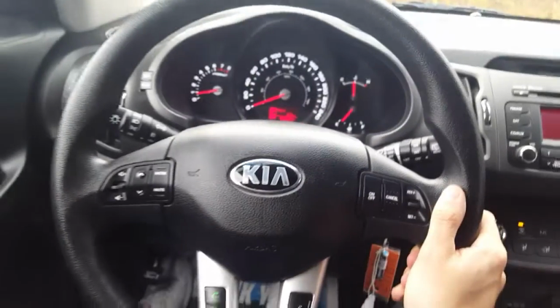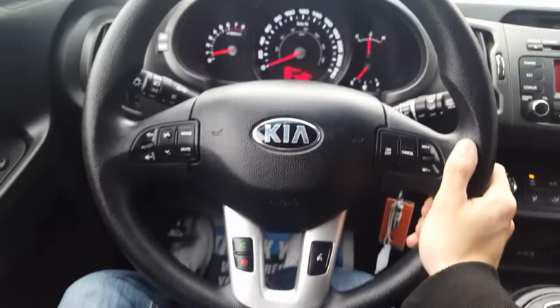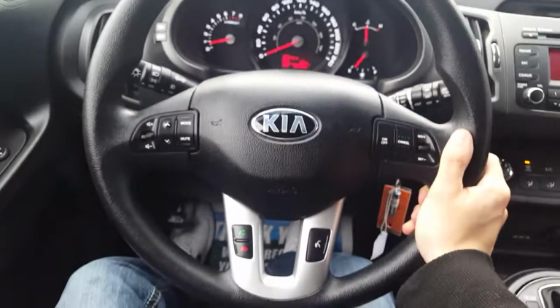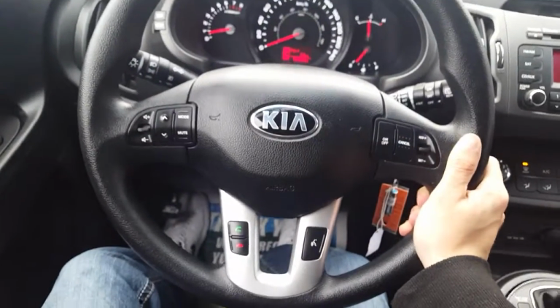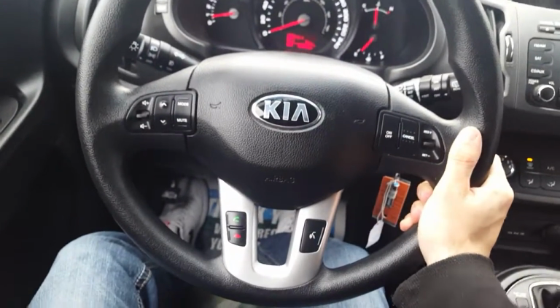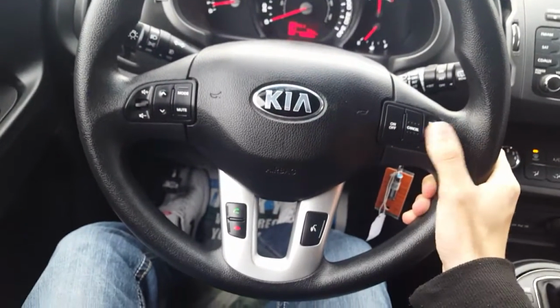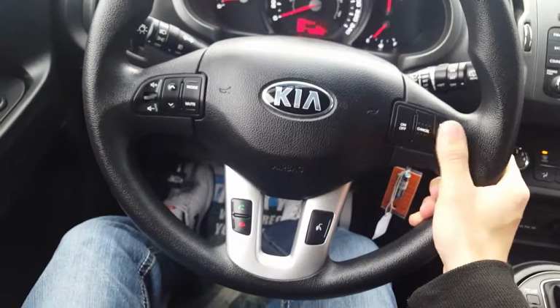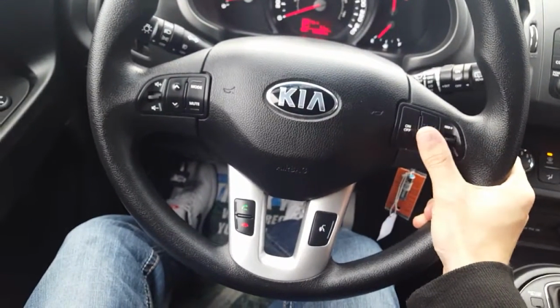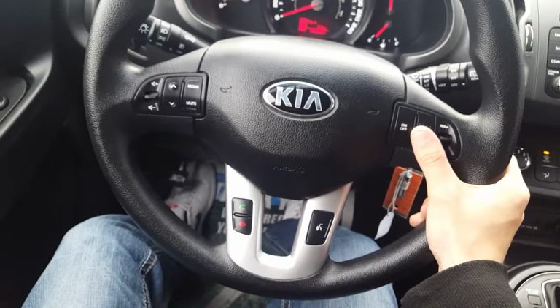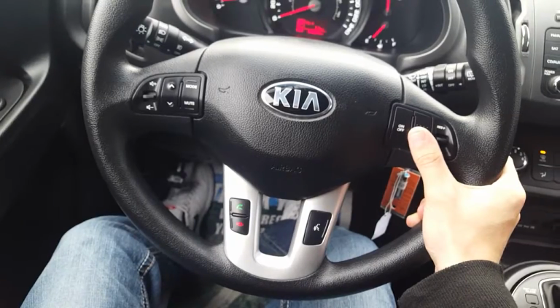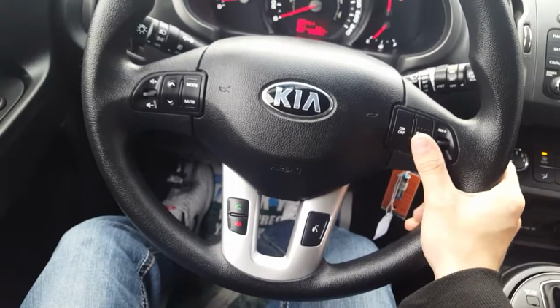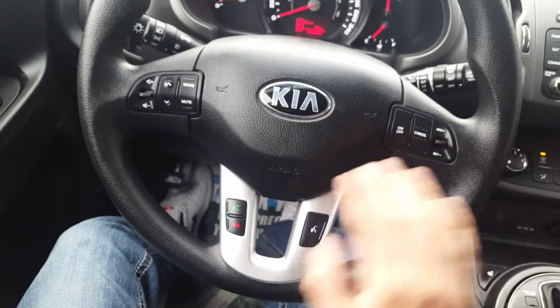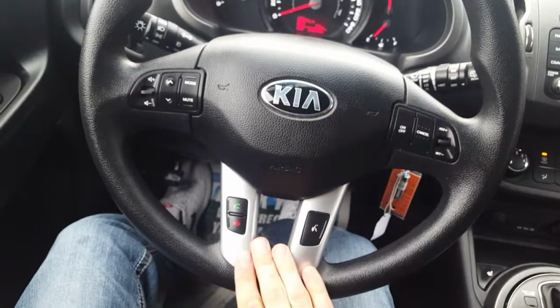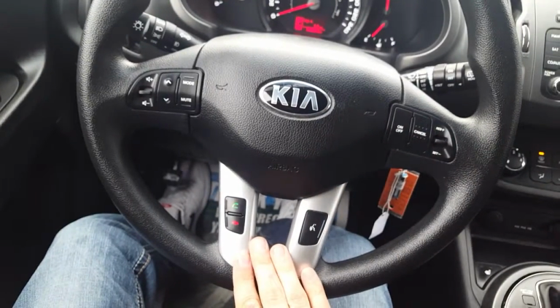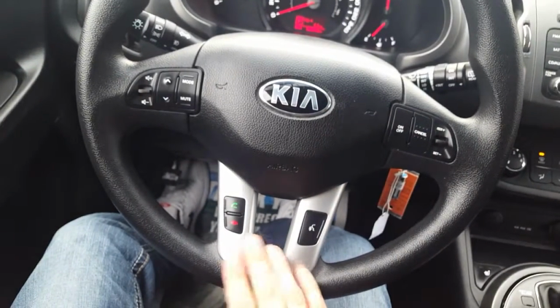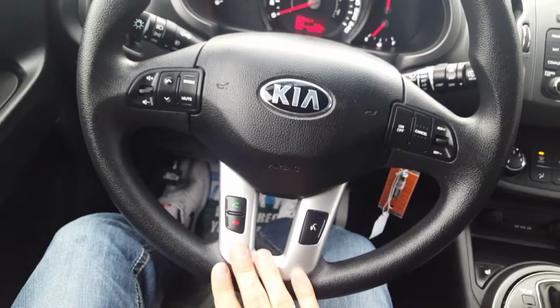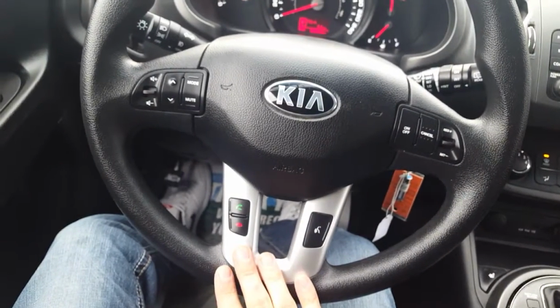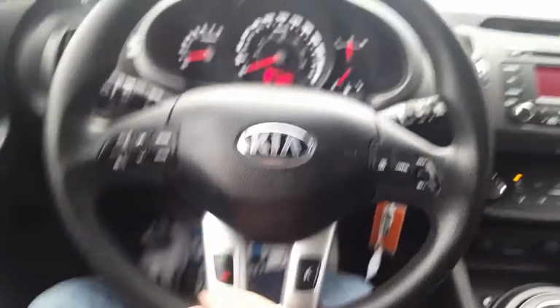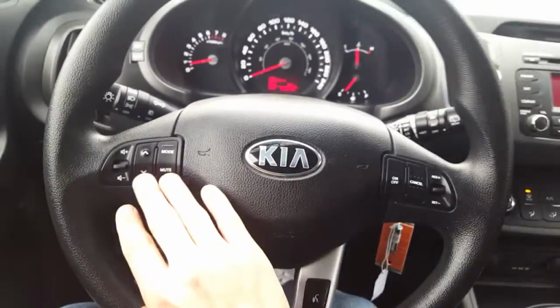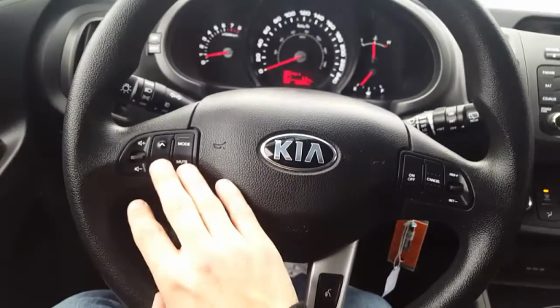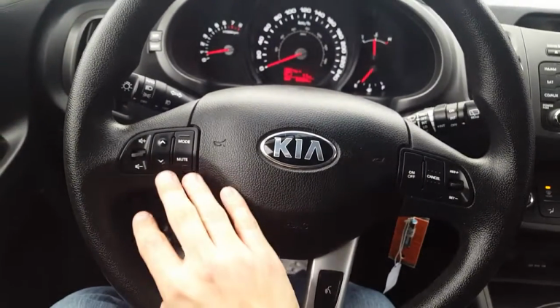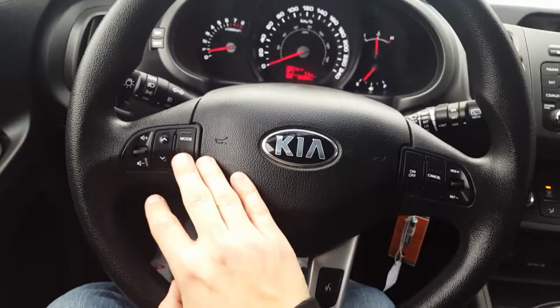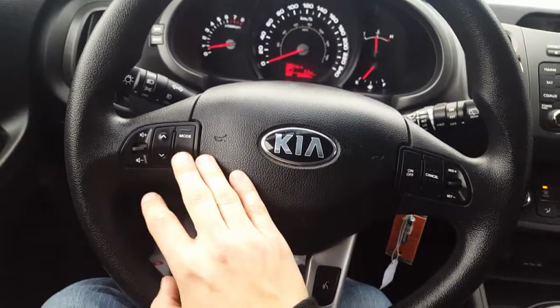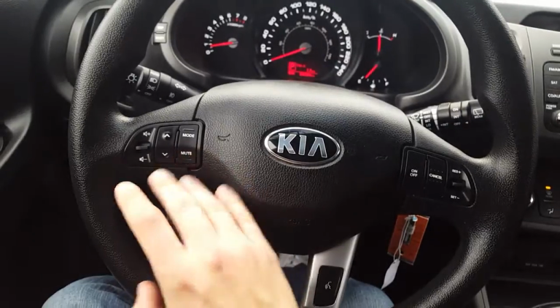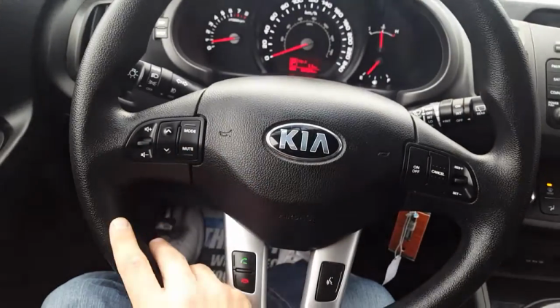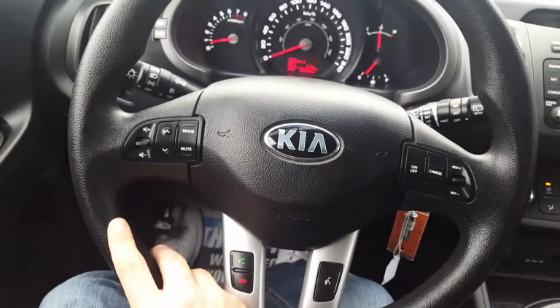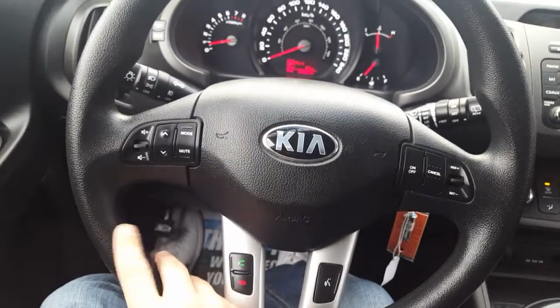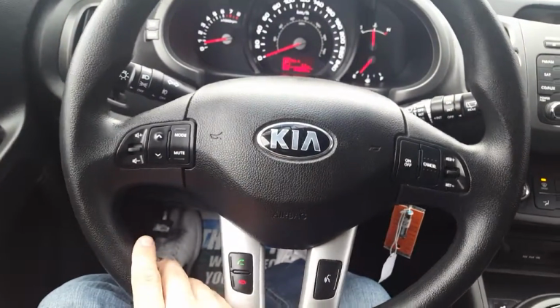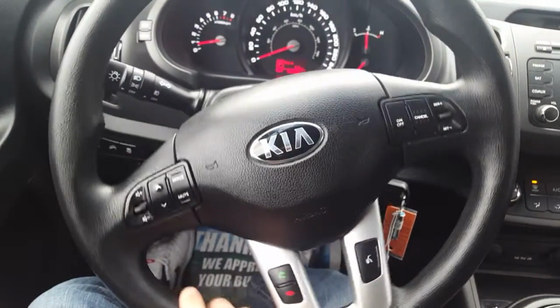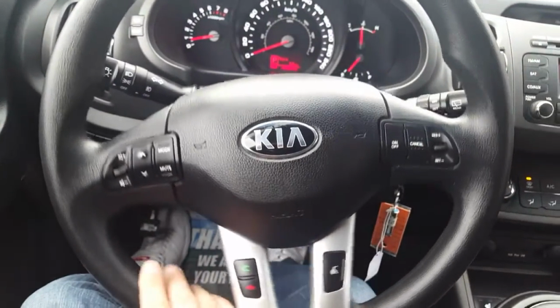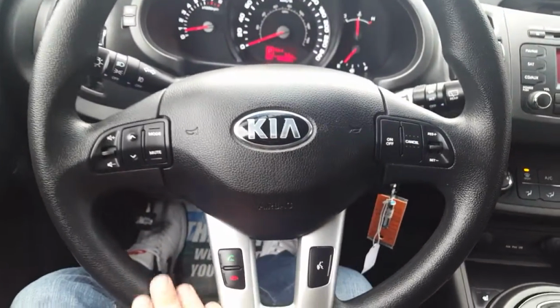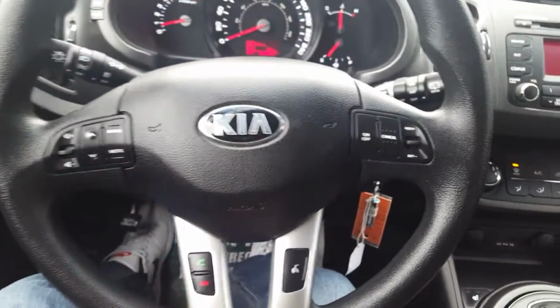Looking back here on our right side we have our cruise control options. Below here we have our Bluetooth settings and on the left side we have our stereo settings so you can change the volume, change the song, change the source — all that good stuff.